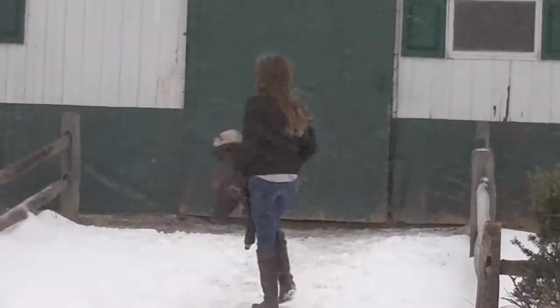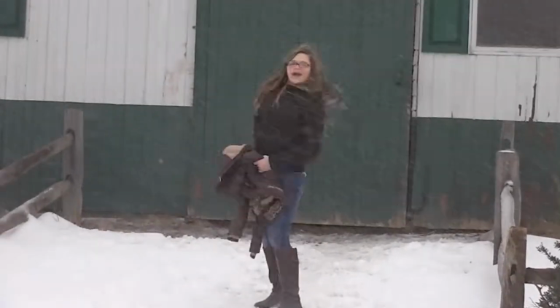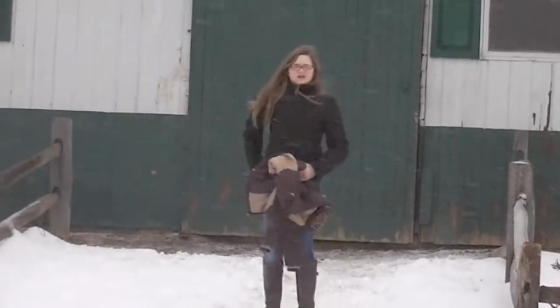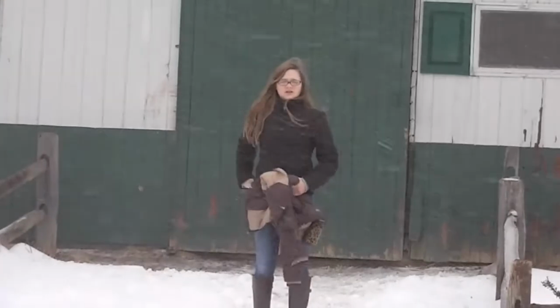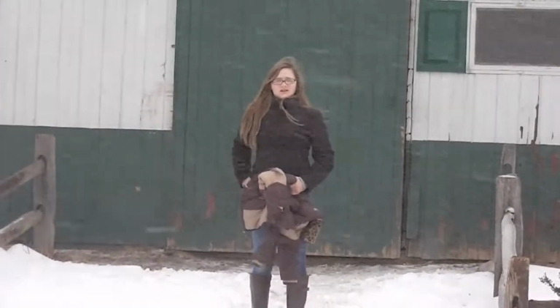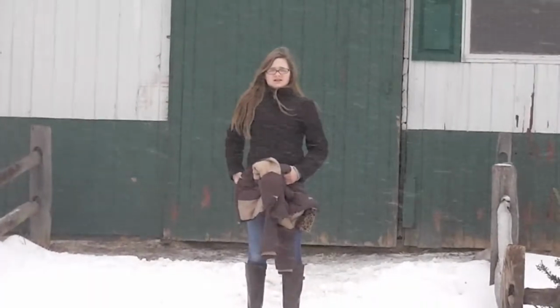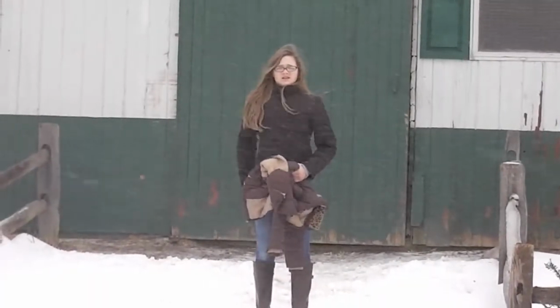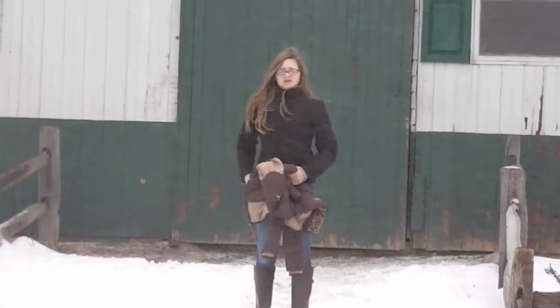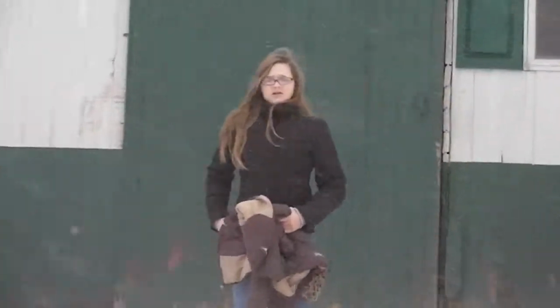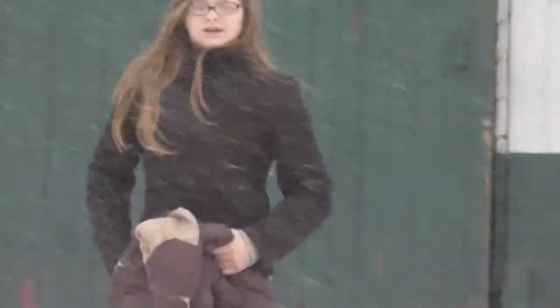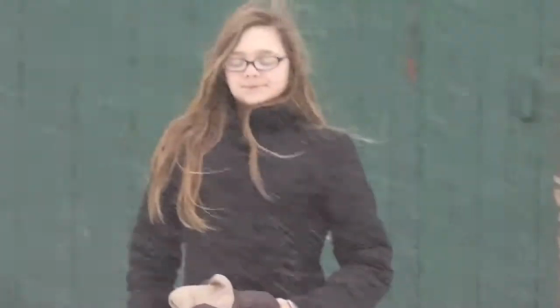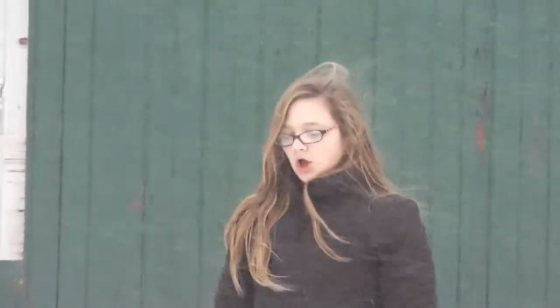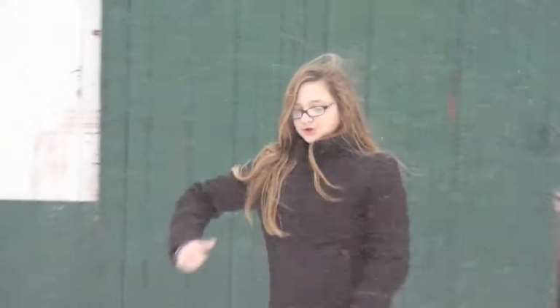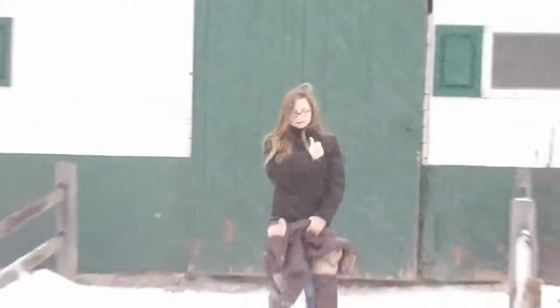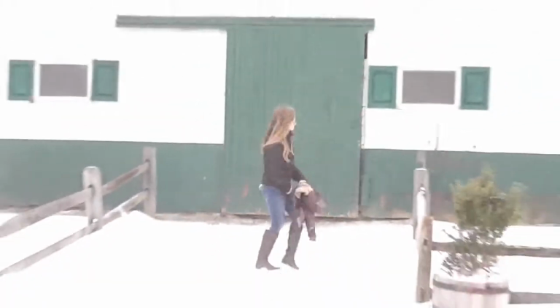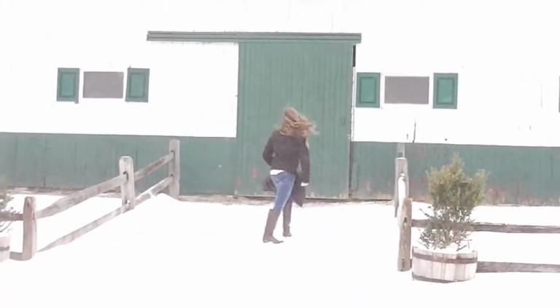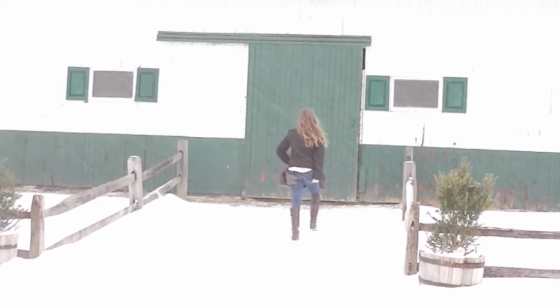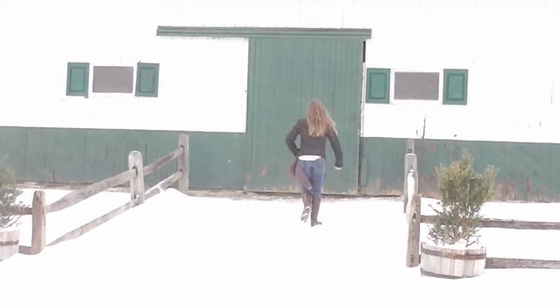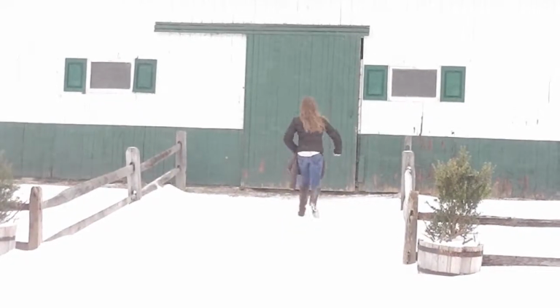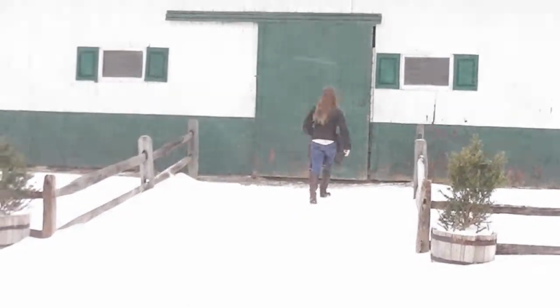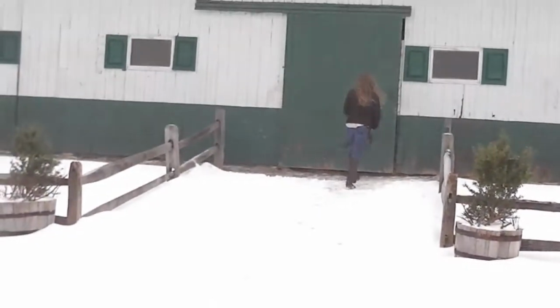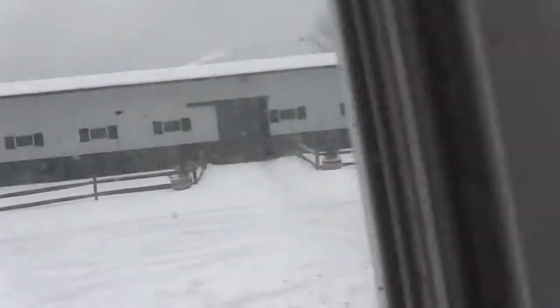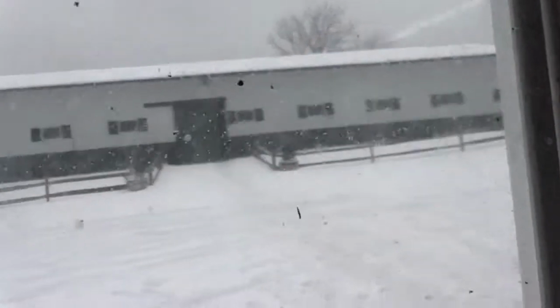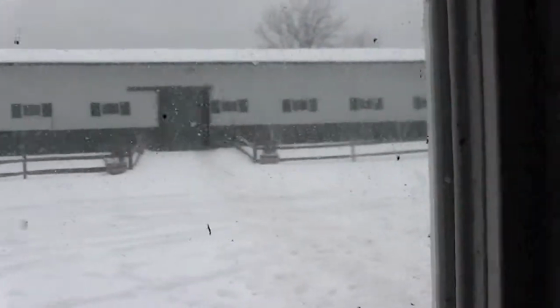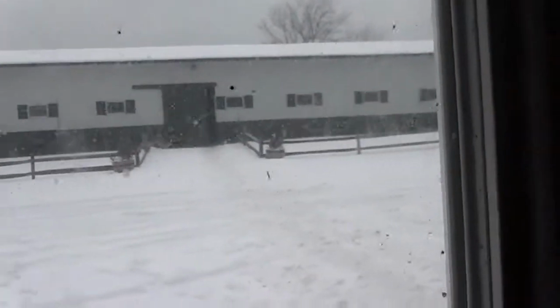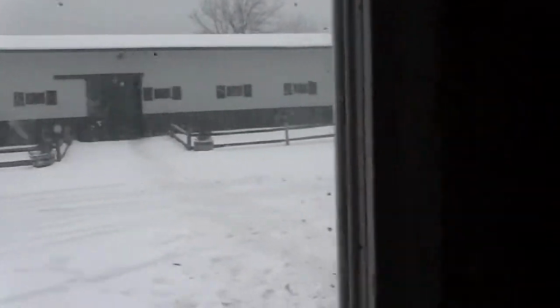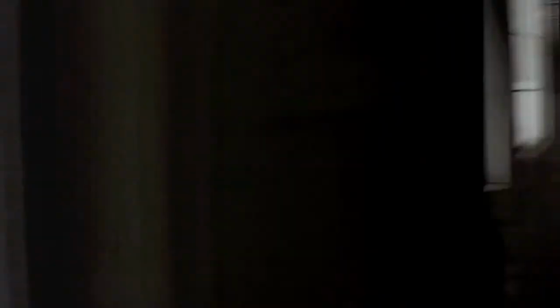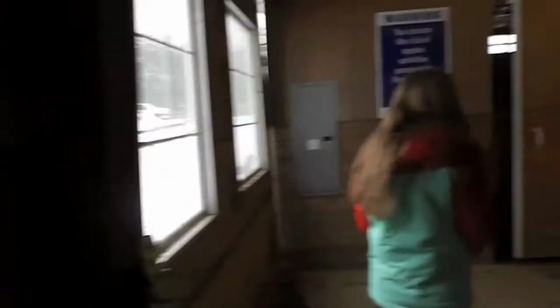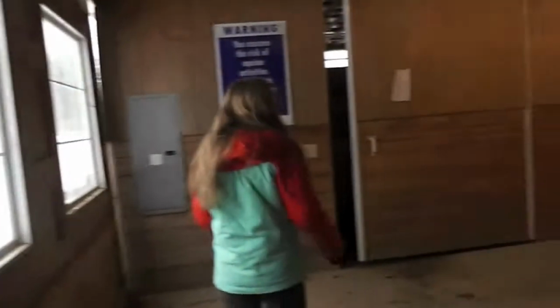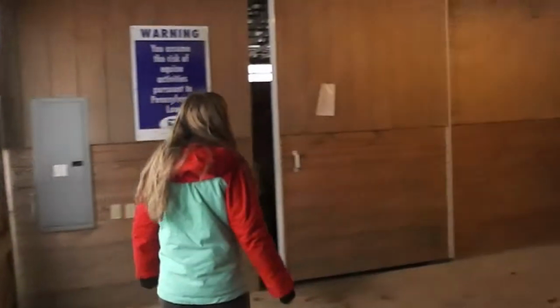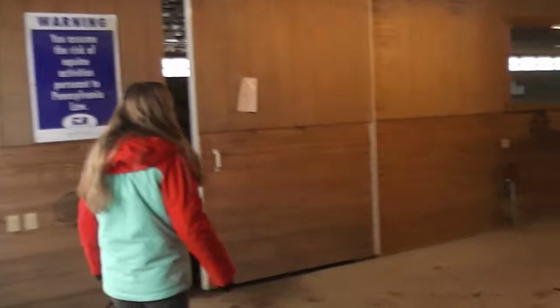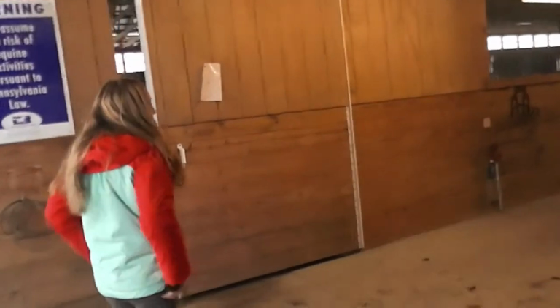I have to walk Tonka. Why are you riding? Because he got his hocks injected. Have fun. Thank you. That's where we just came out of. Now we're in the new barn.